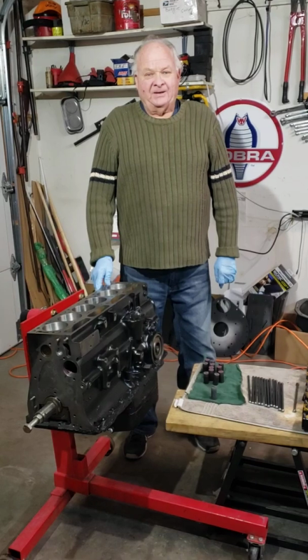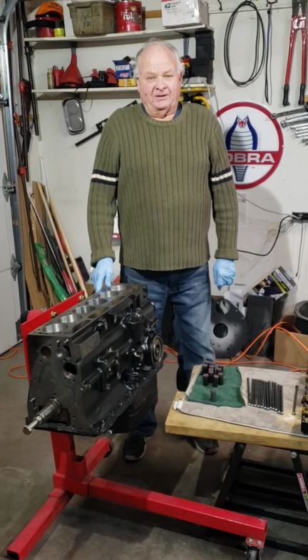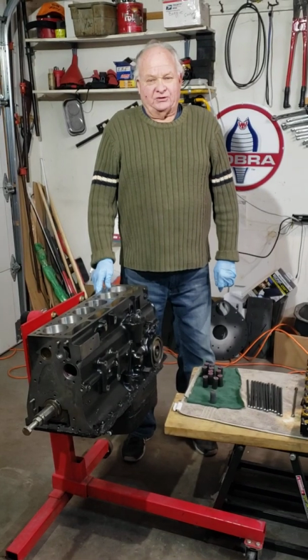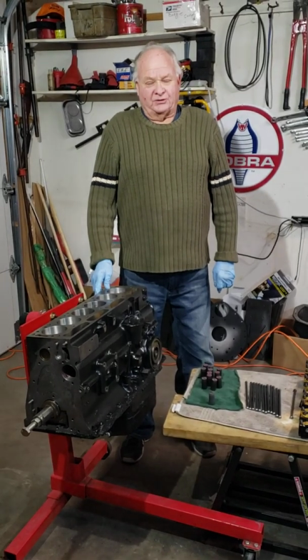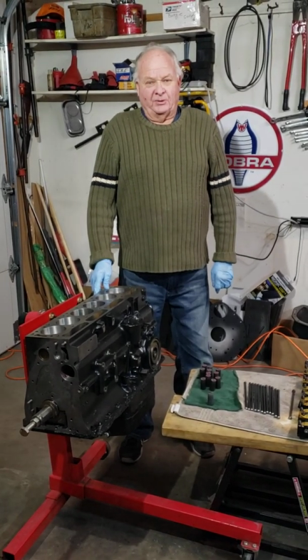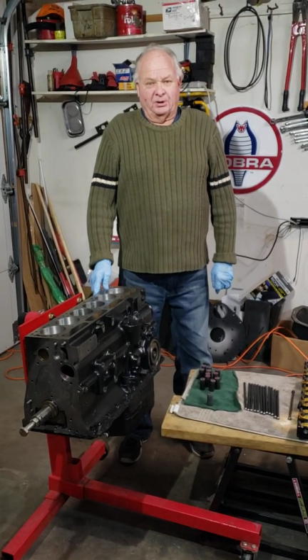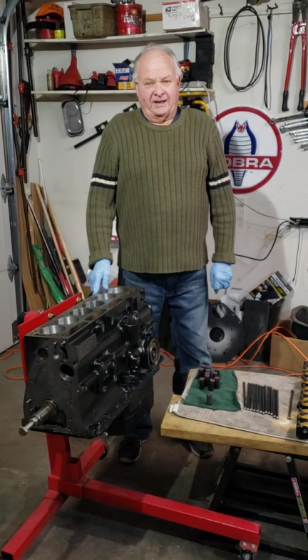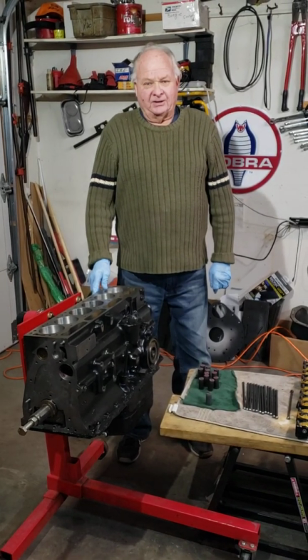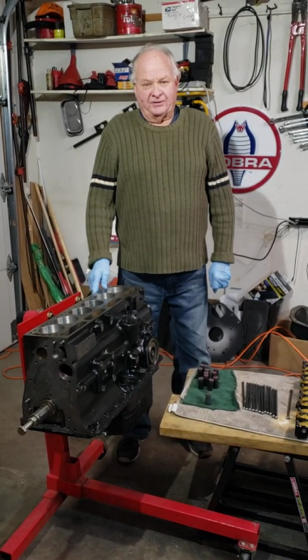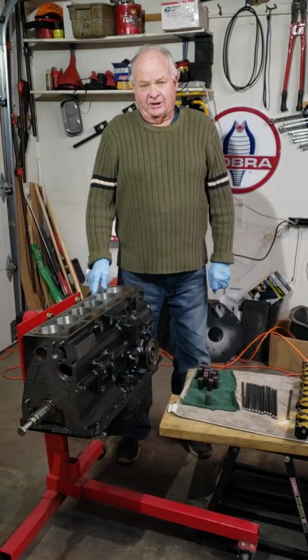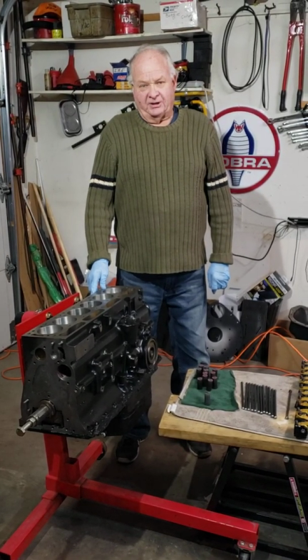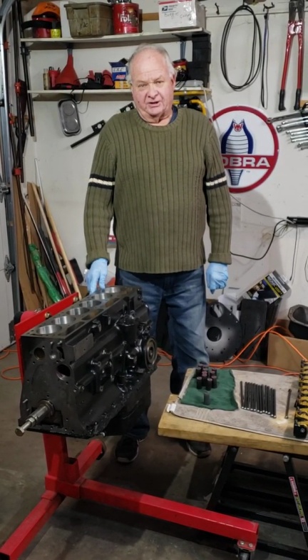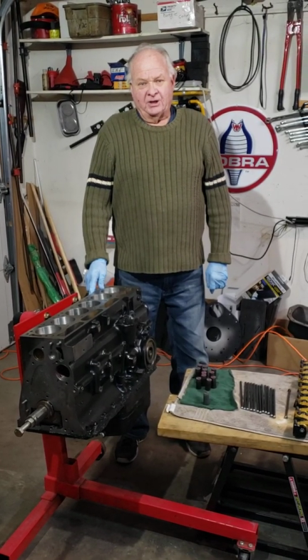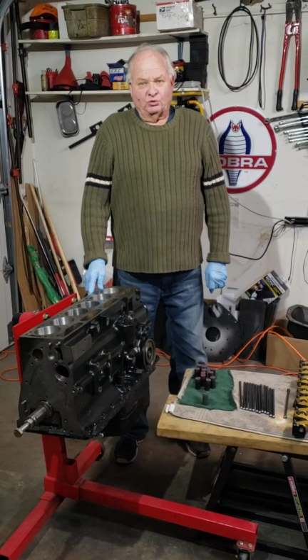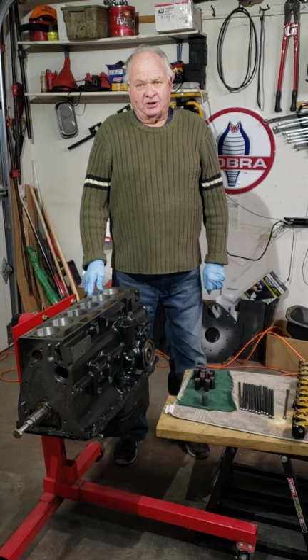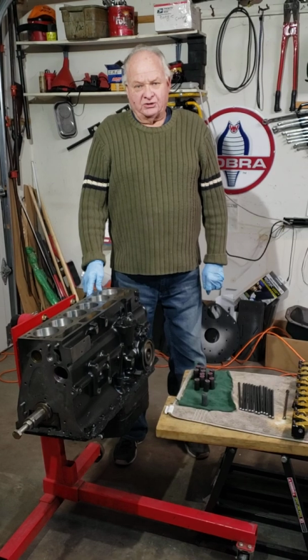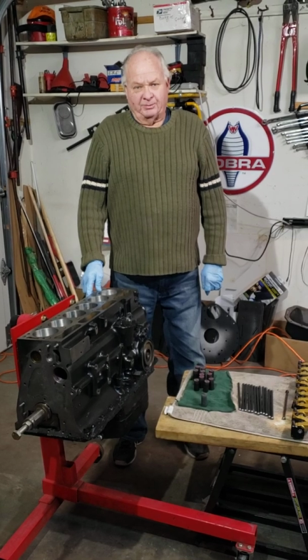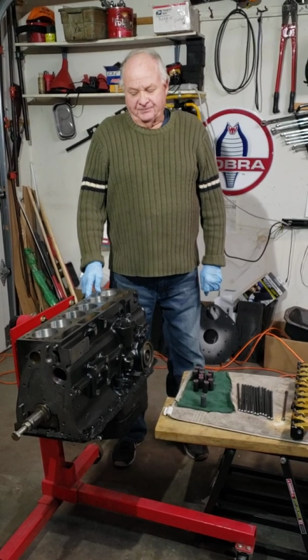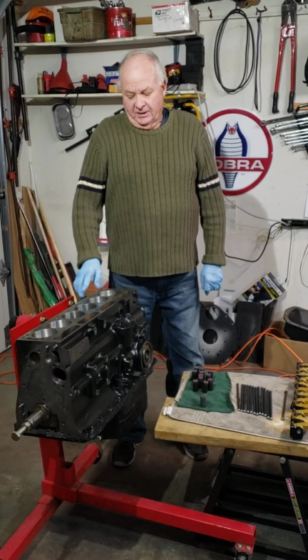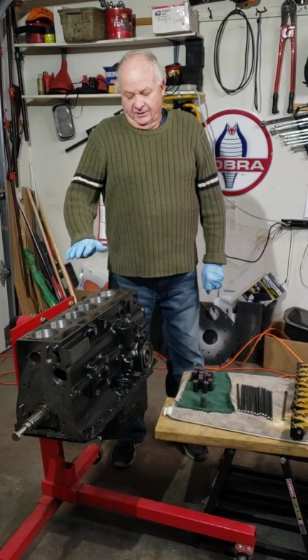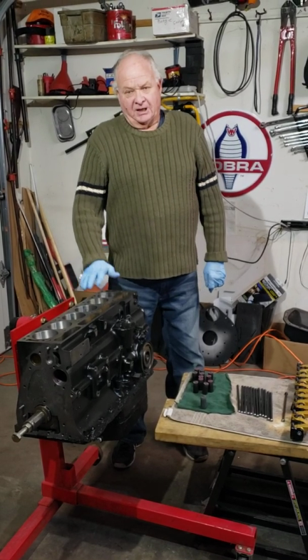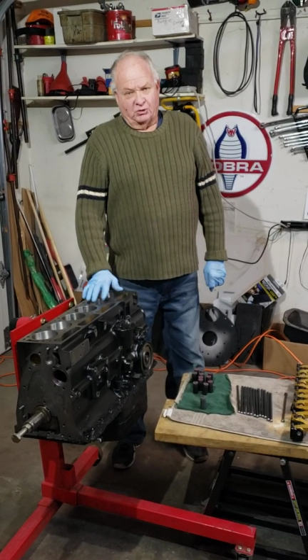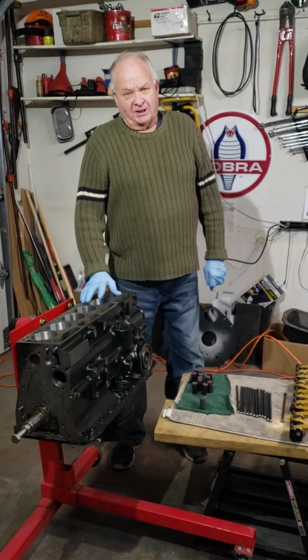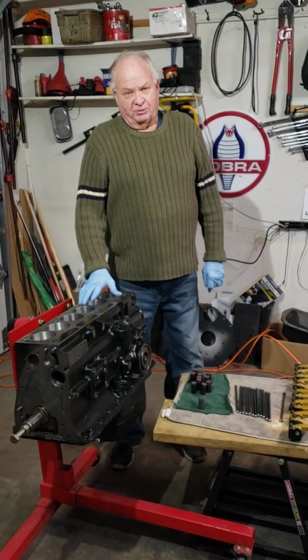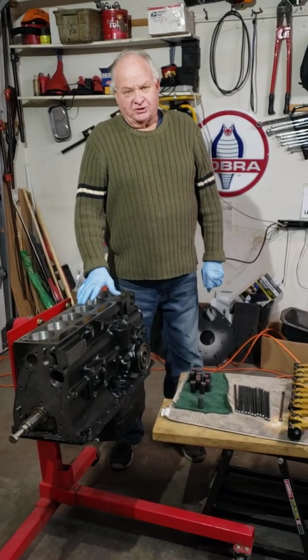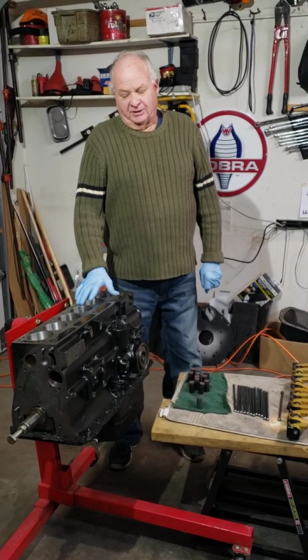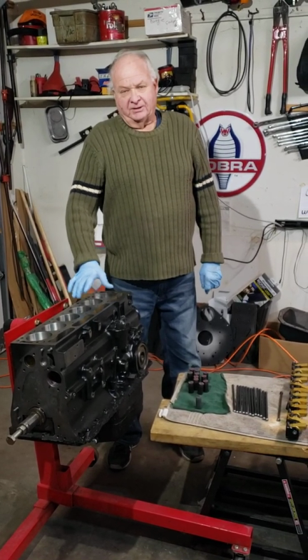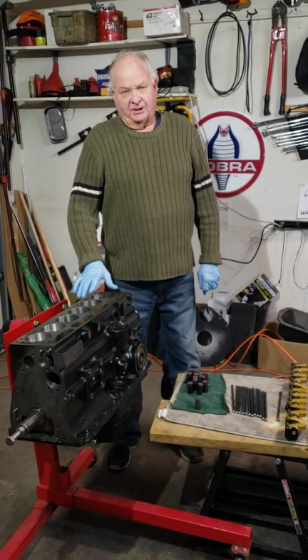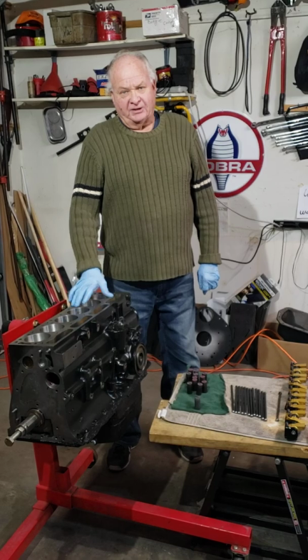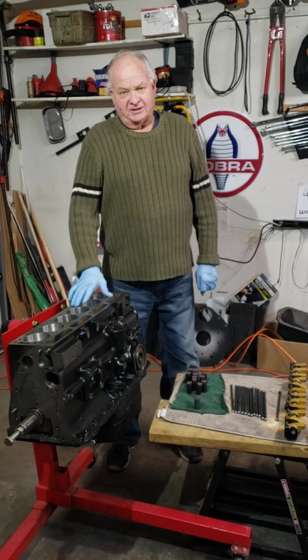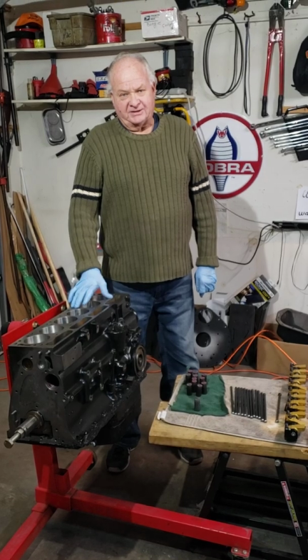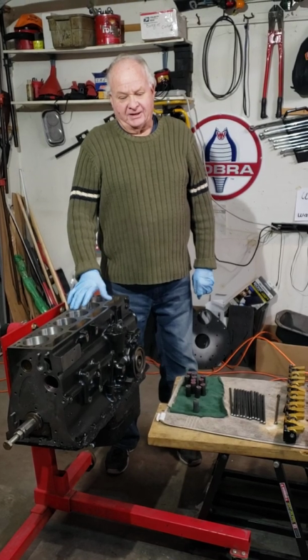This is Walter Halliwell, part 8 of the Triumph TR6 race car engine rebuild. The short block is pretty much complete. The rotating assembly is in there.